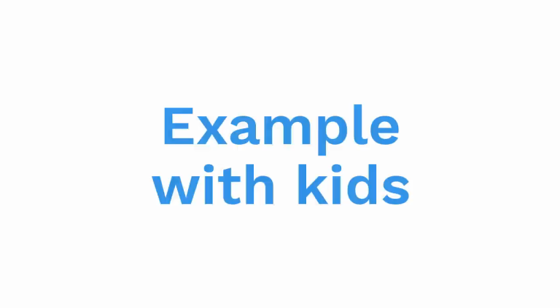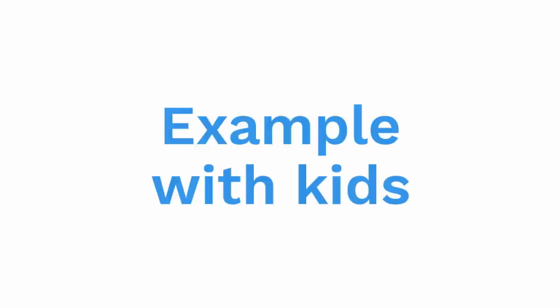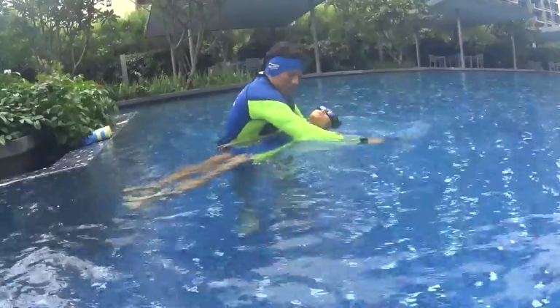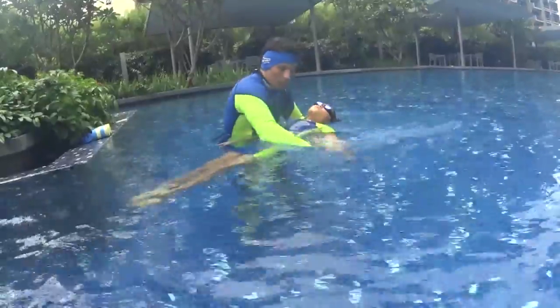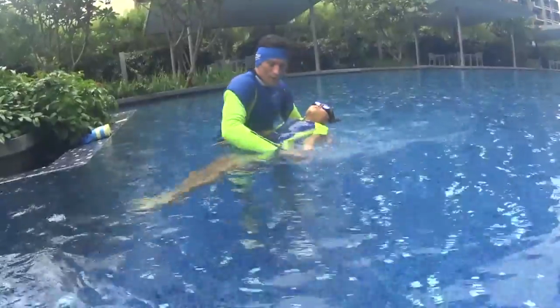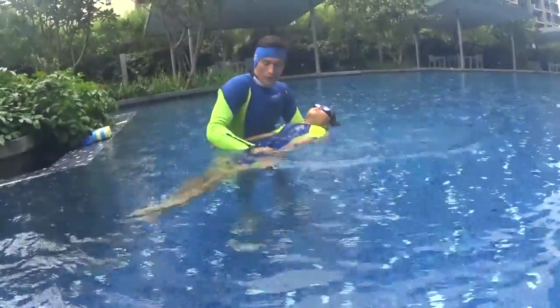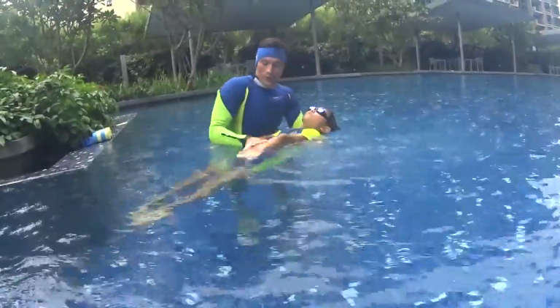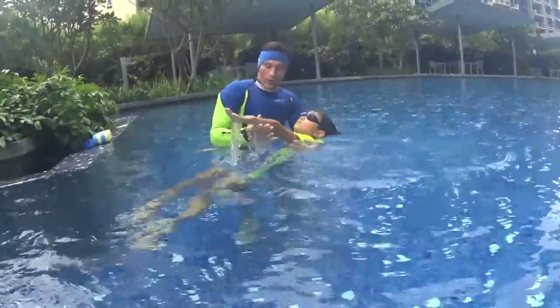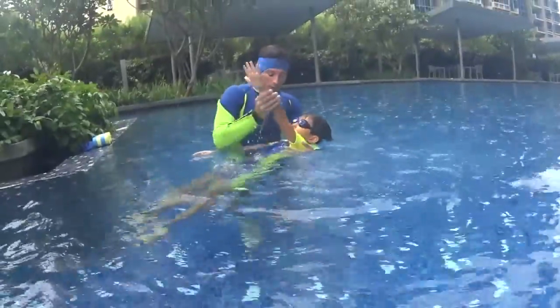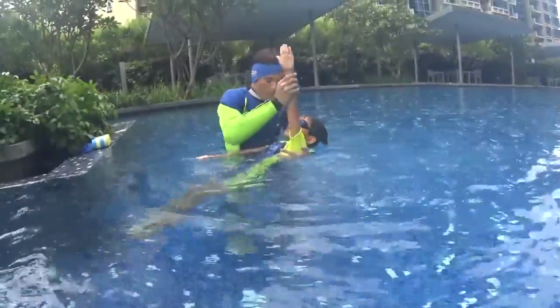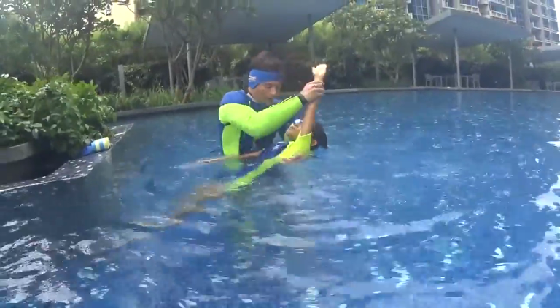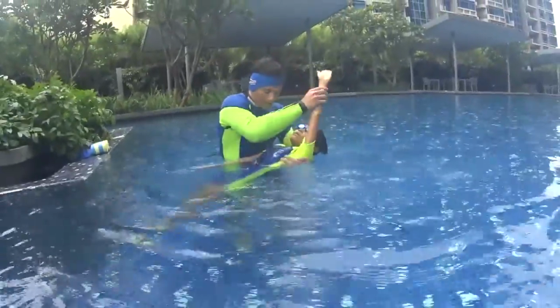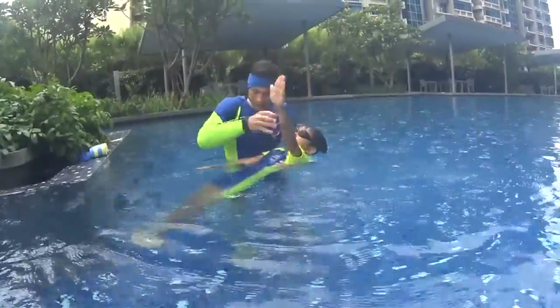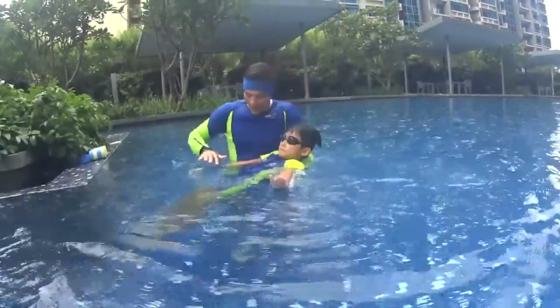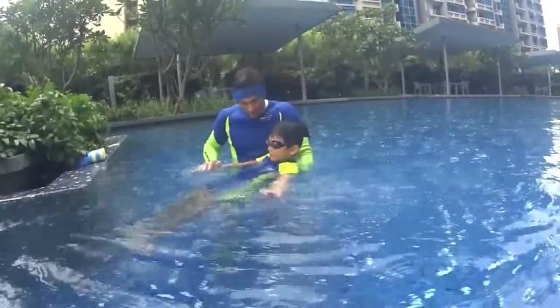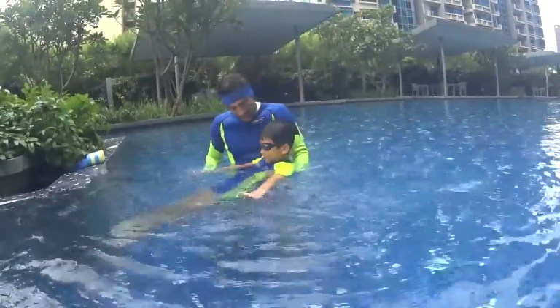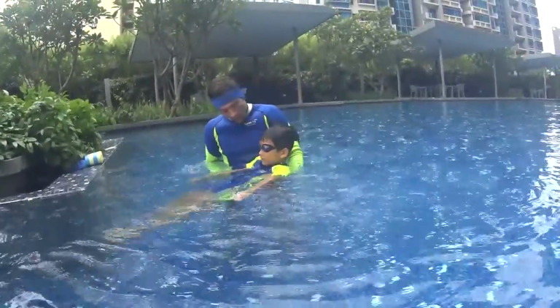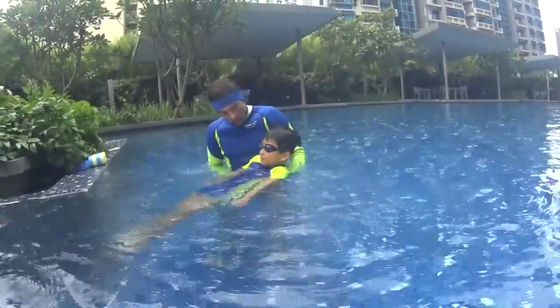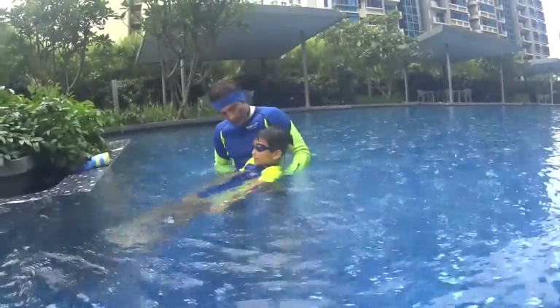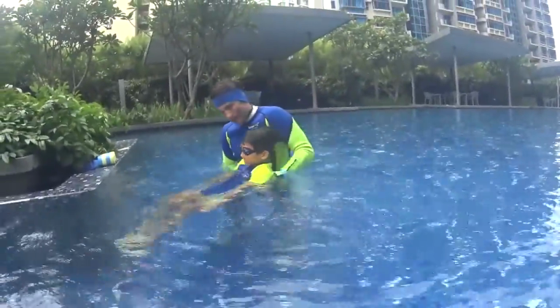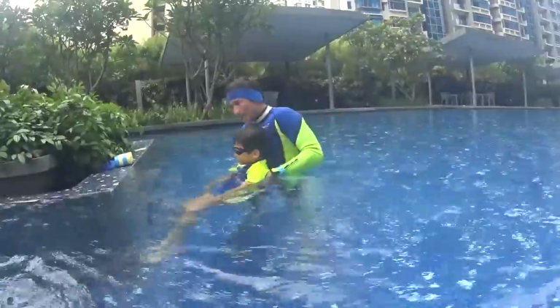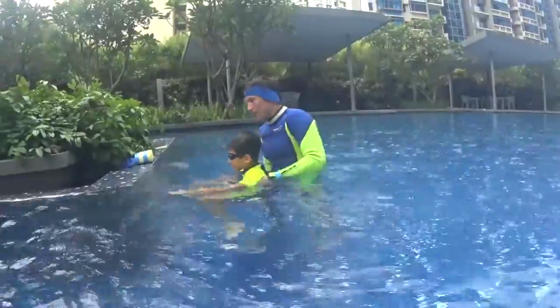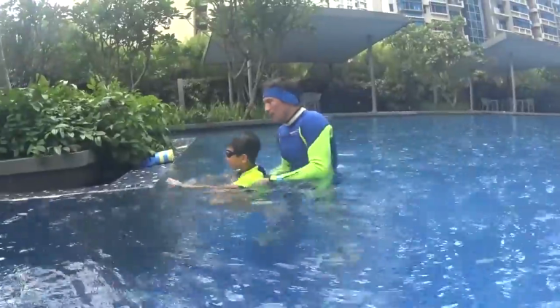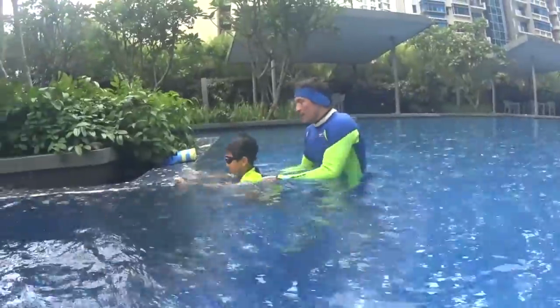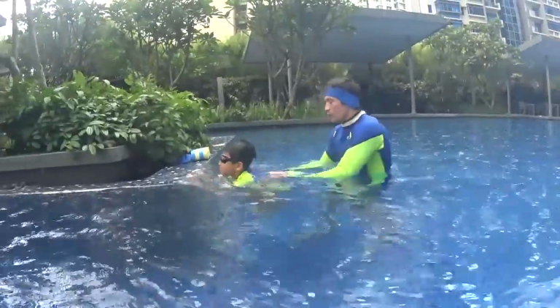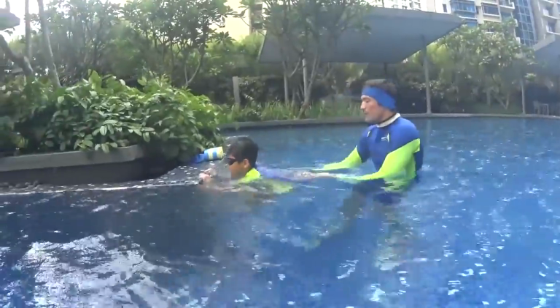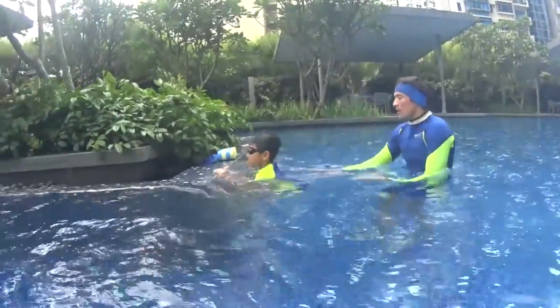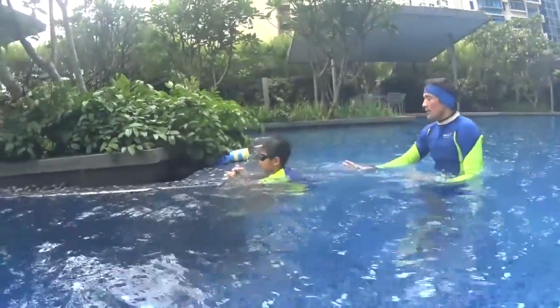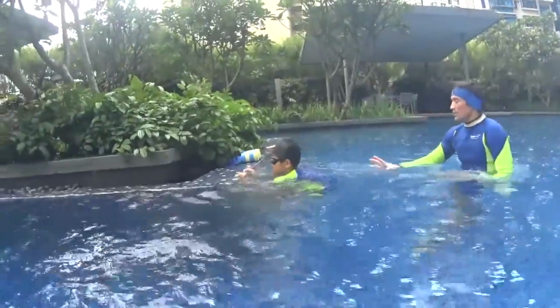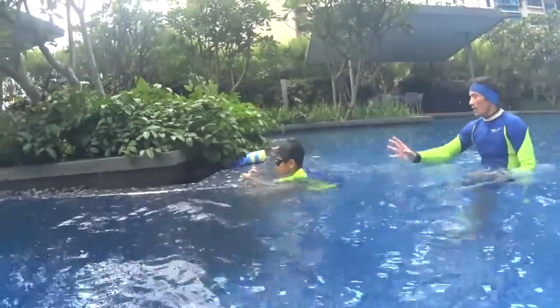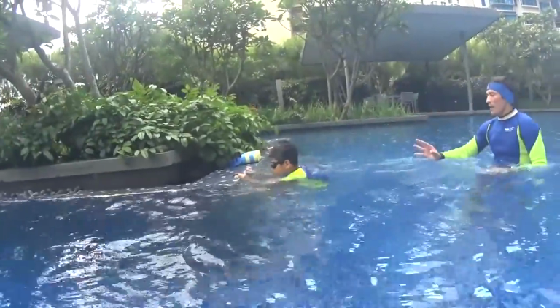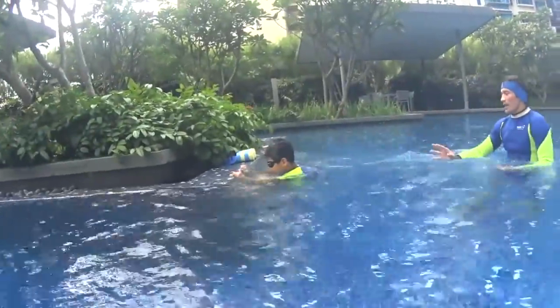So you do the backstroke with only one hand — the other hand stays along your body. Swim slowly, take your time and relax.